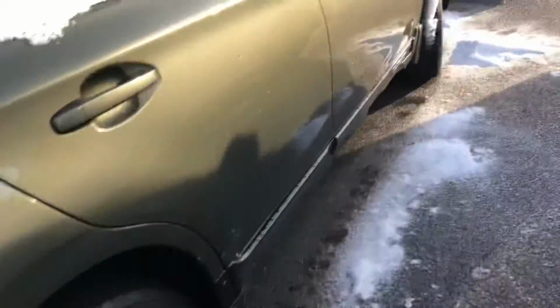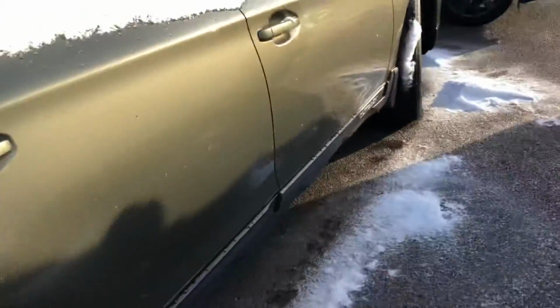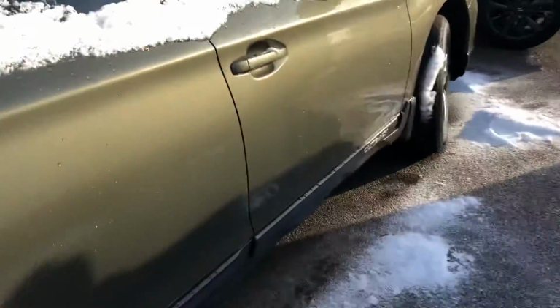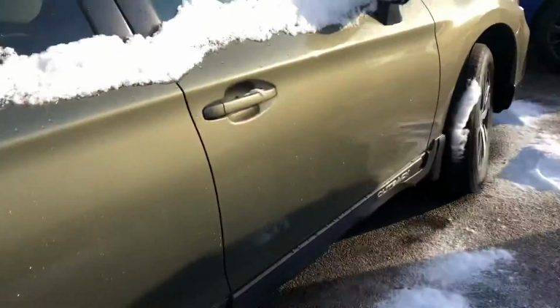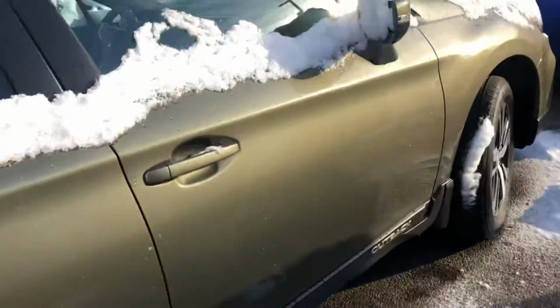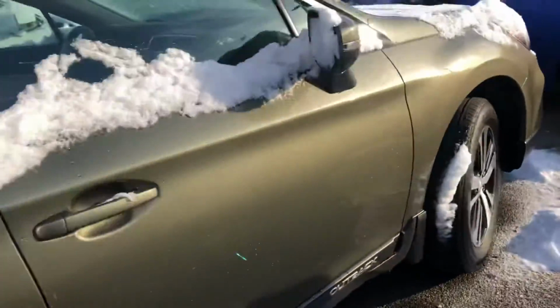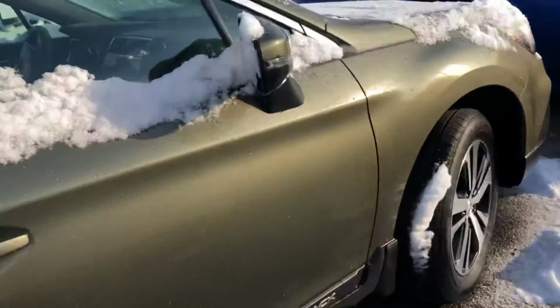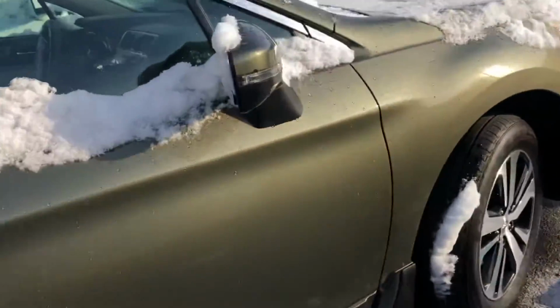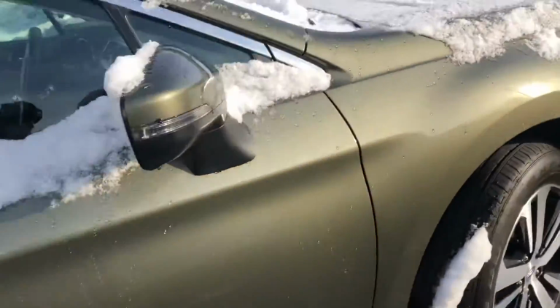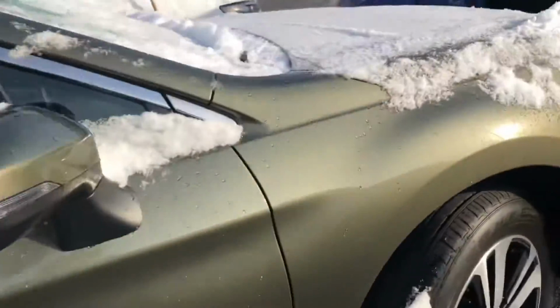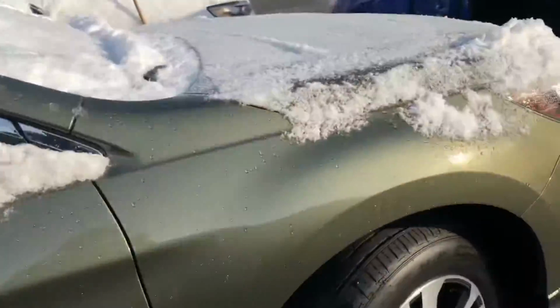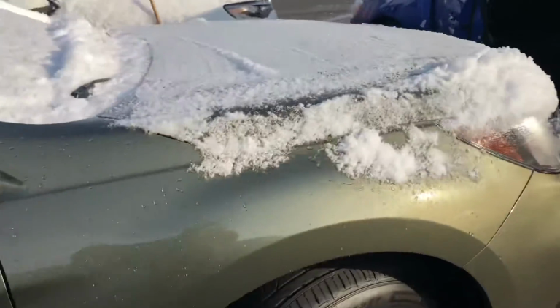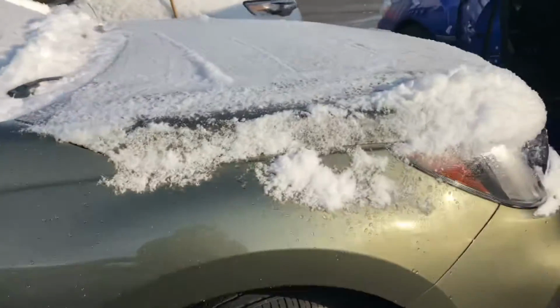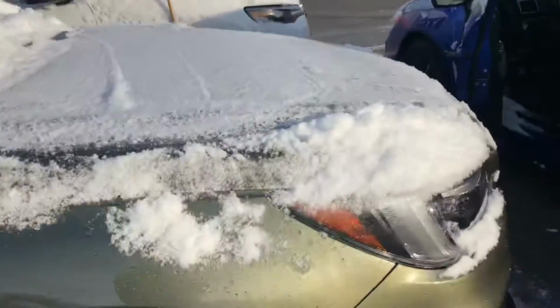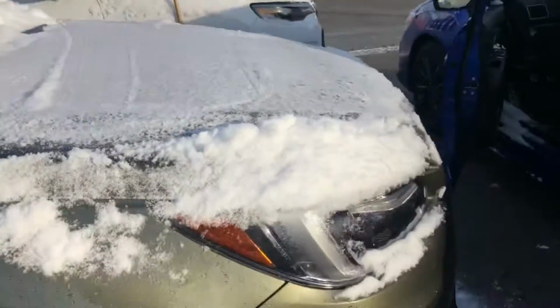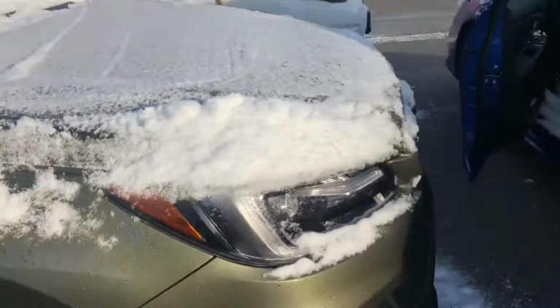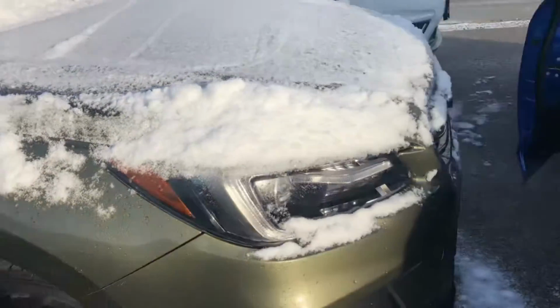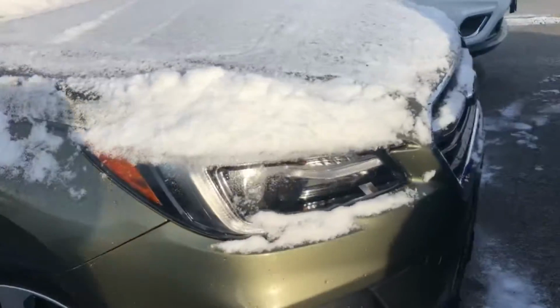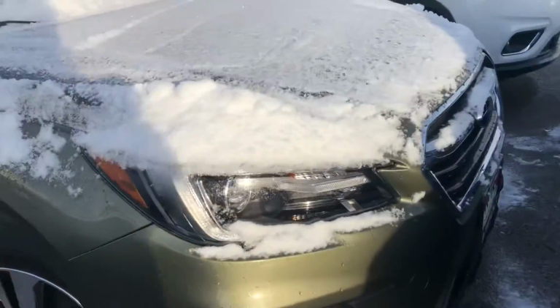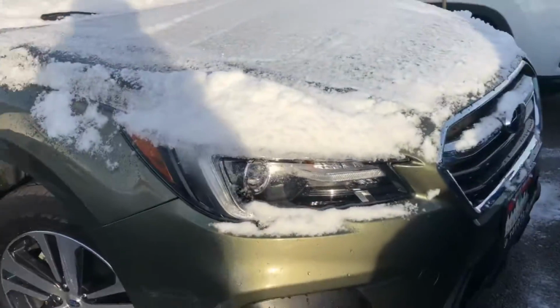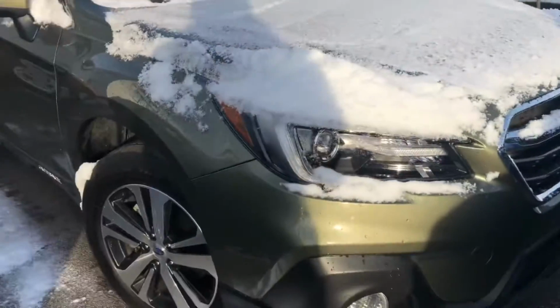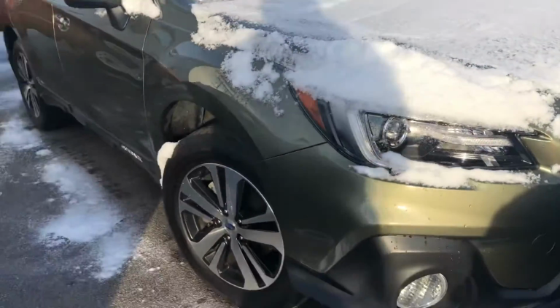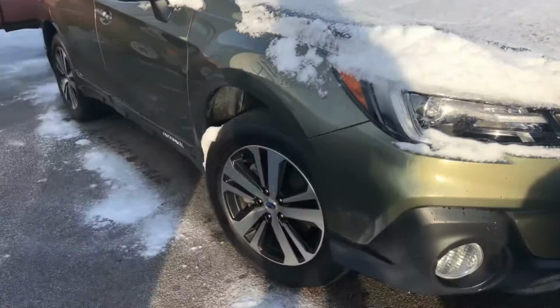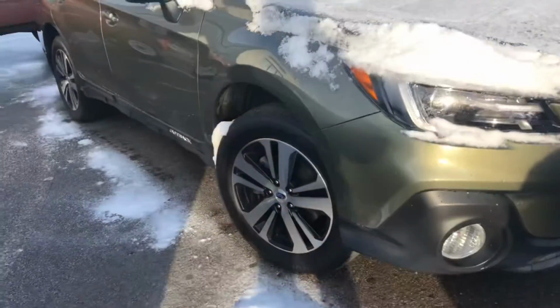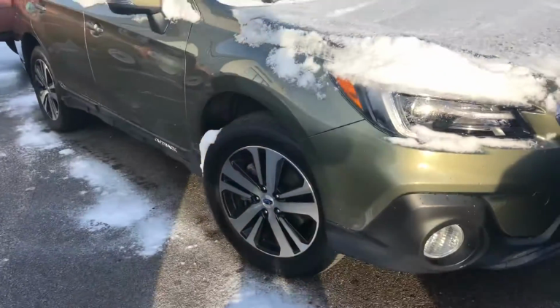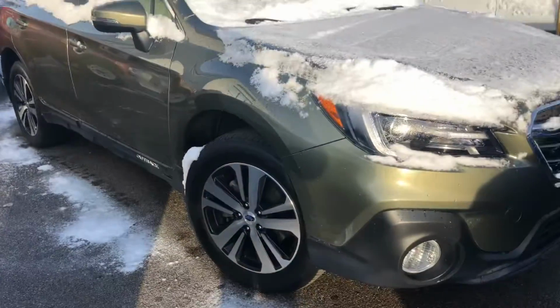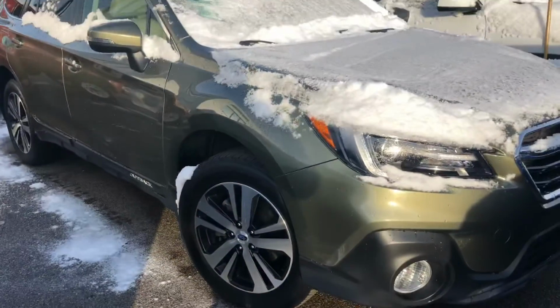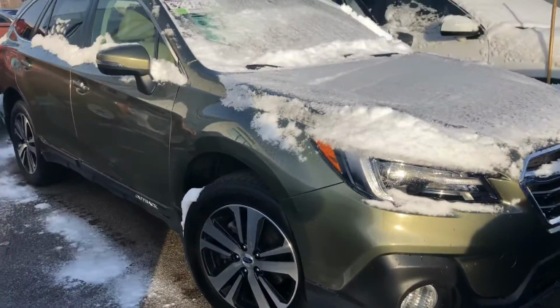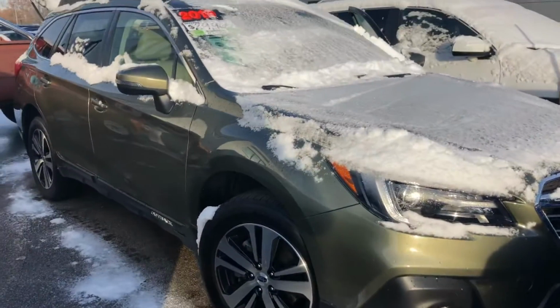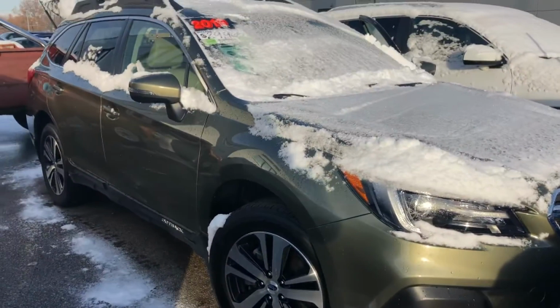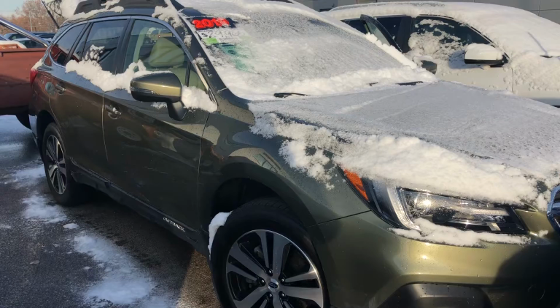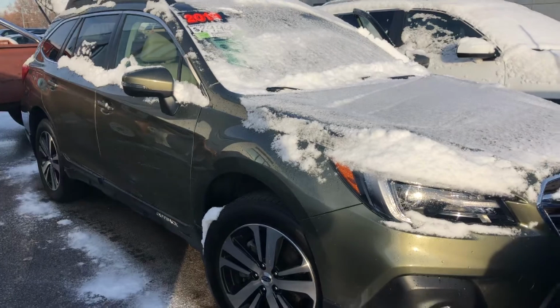Overall this Subaru is in great condition. Again, my name is Sam and the best phone number you can reach me at is 801-415-3127.